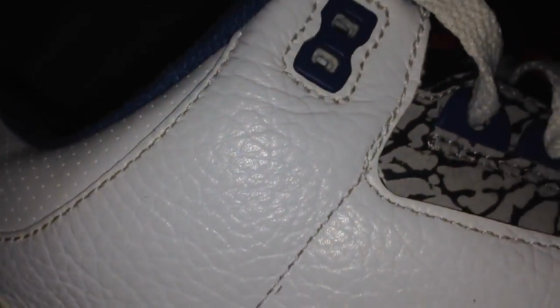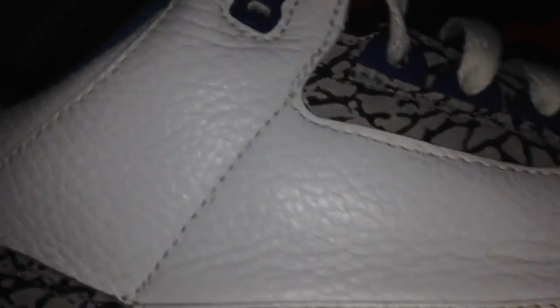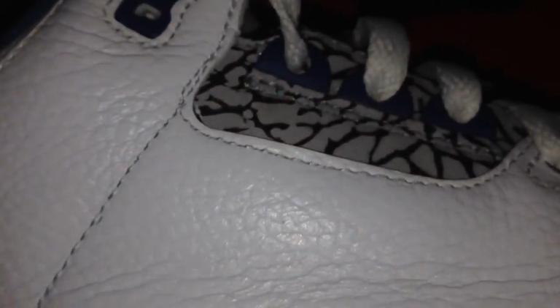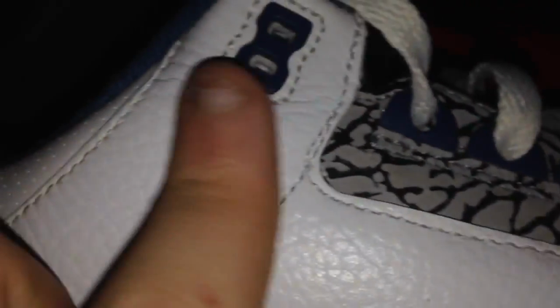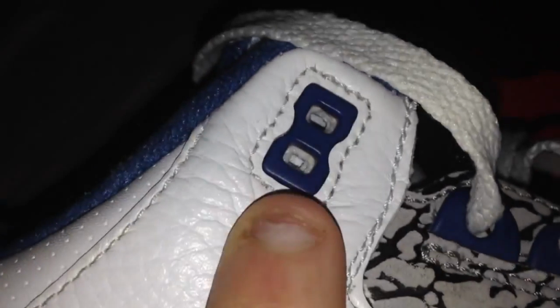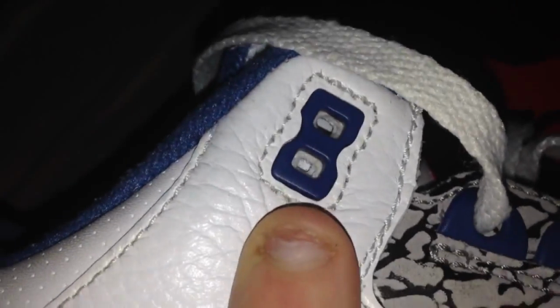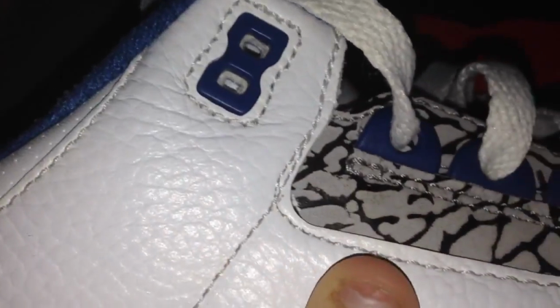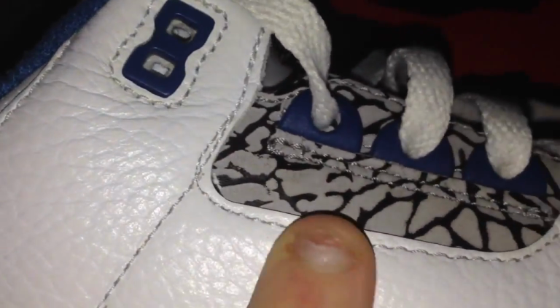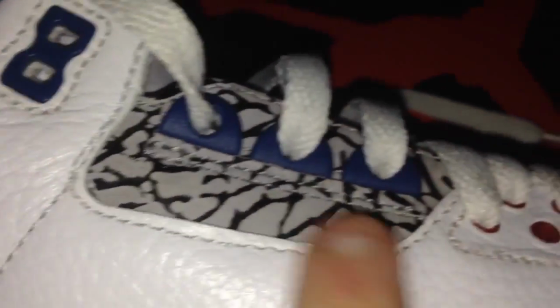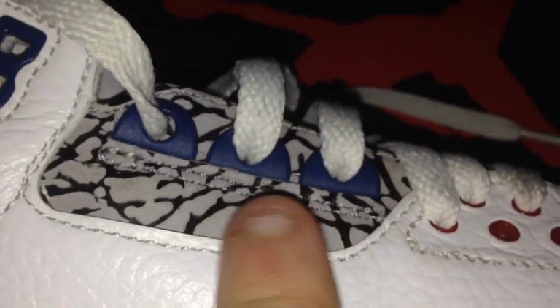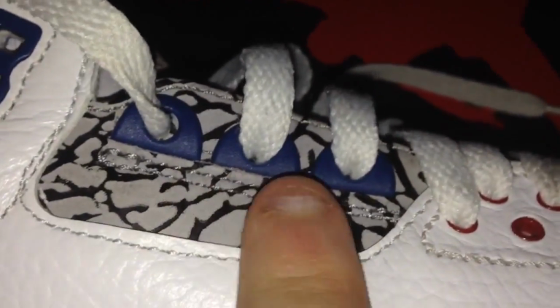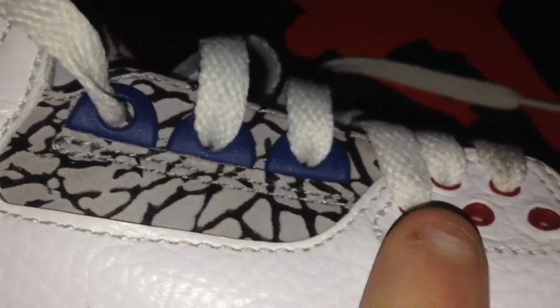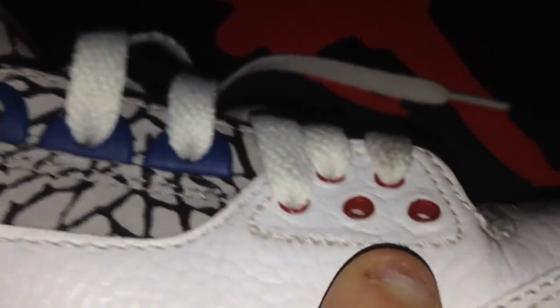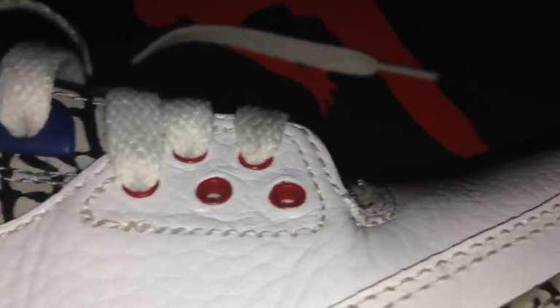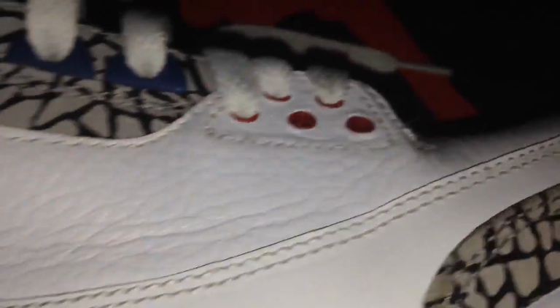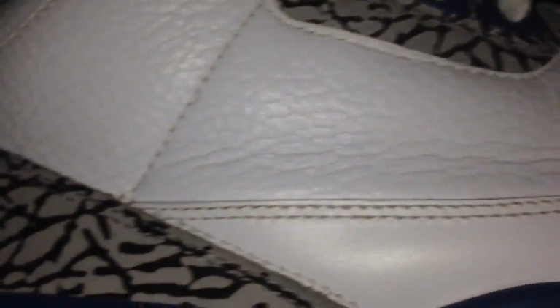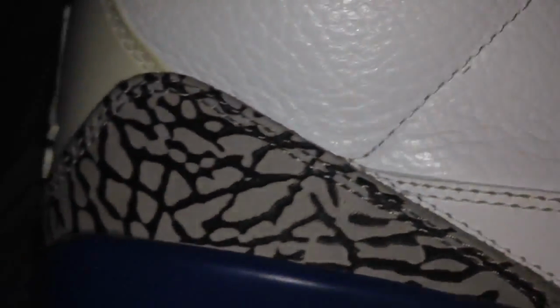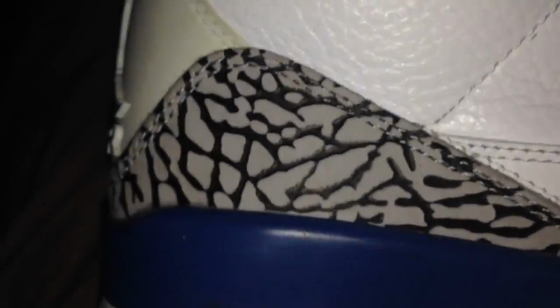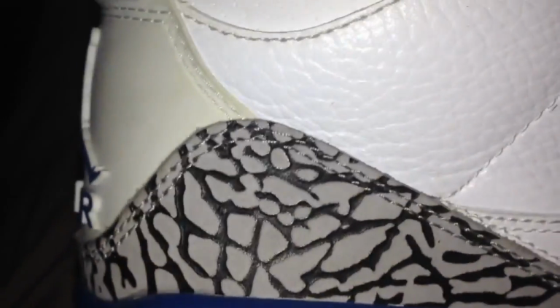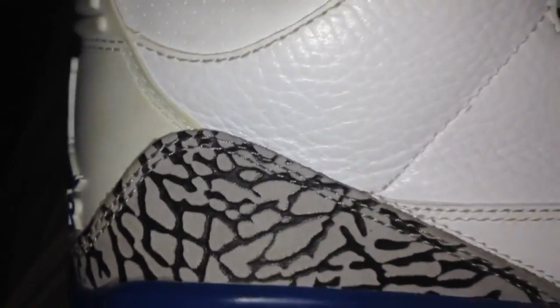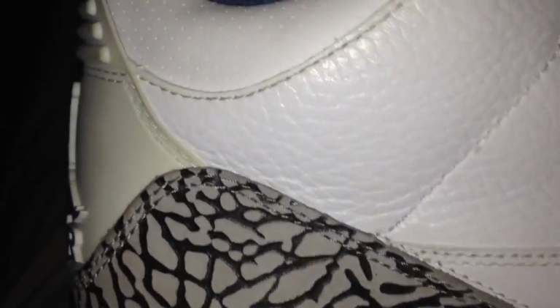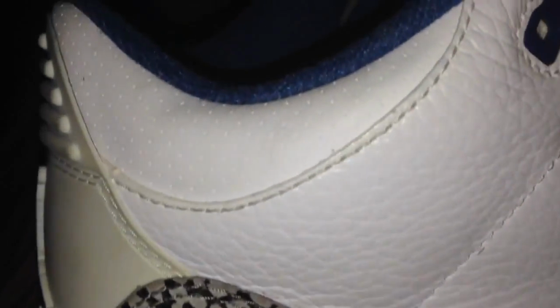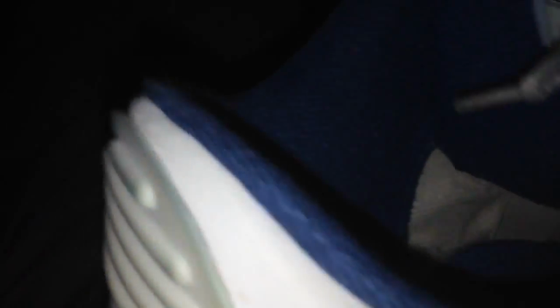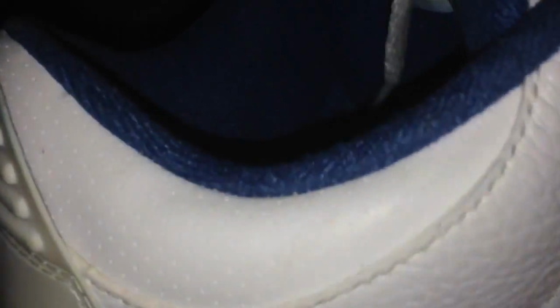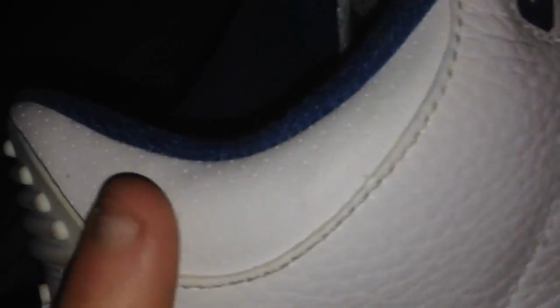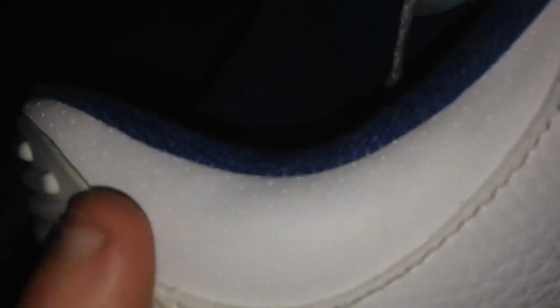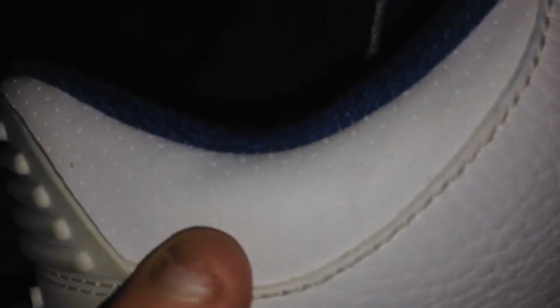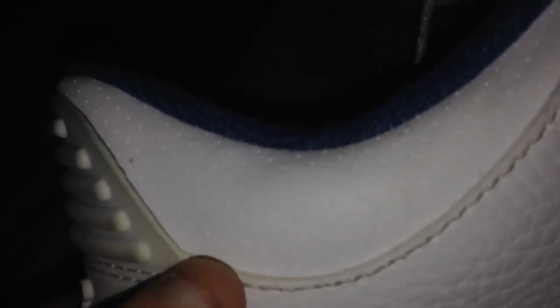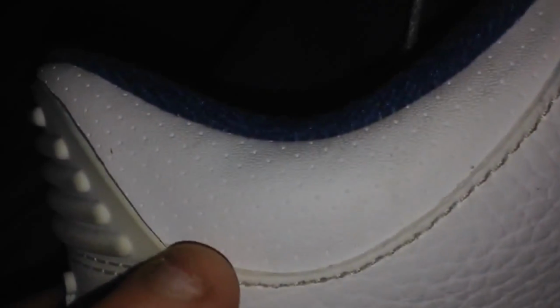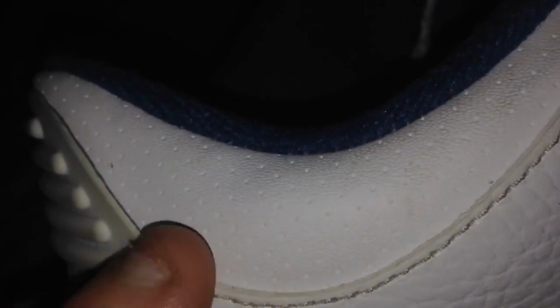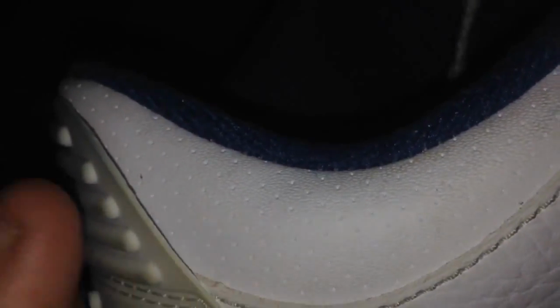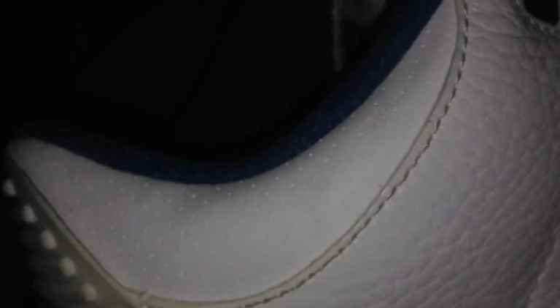You can see the tumbled leather upper, another blue eyelet, the elephant print, blue eyelets, red eyelets, and the elephant print section there in the back. Towards the ankle some more perforated leather, like what's on the tongue.